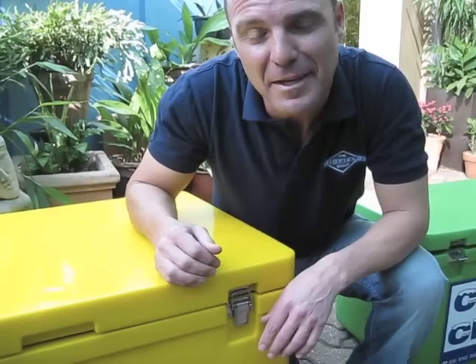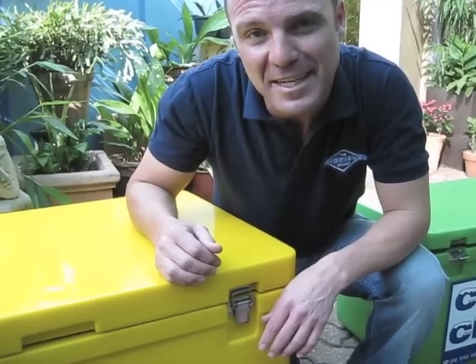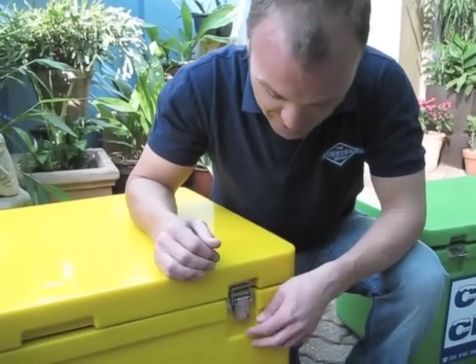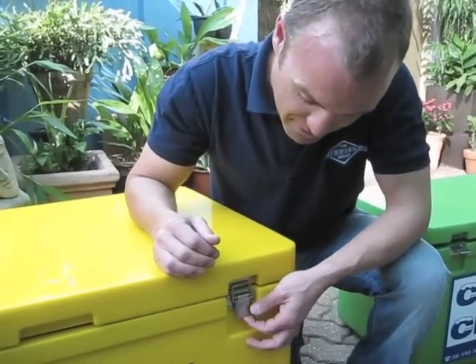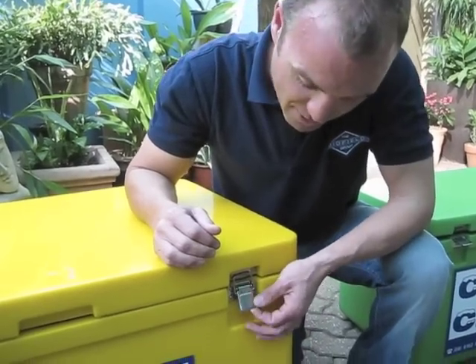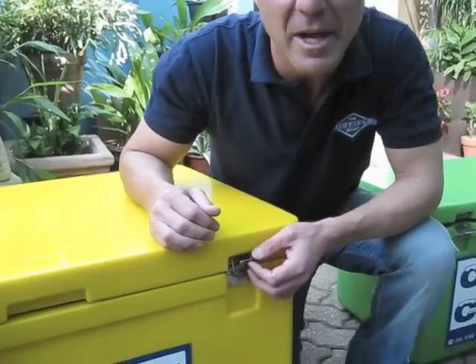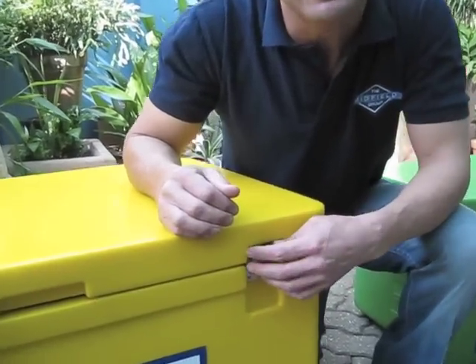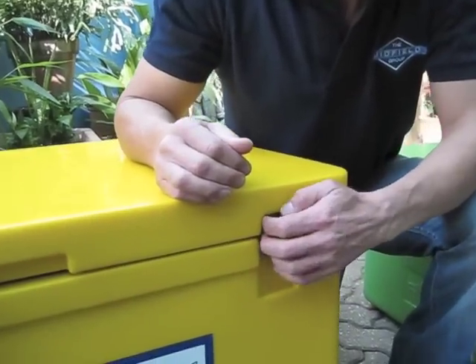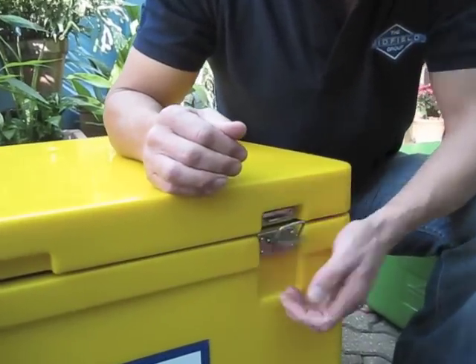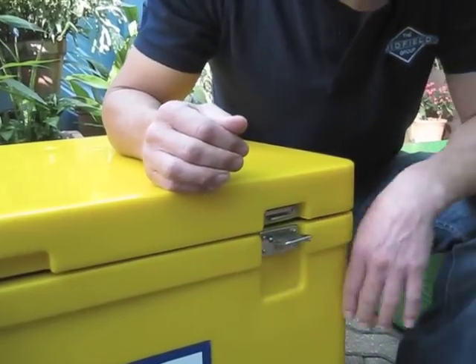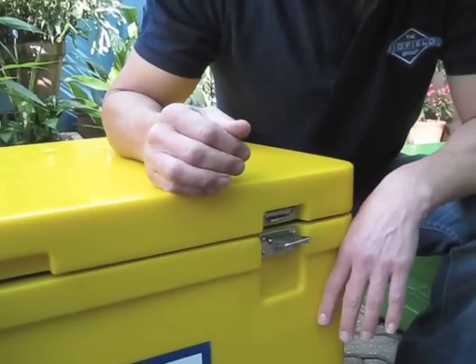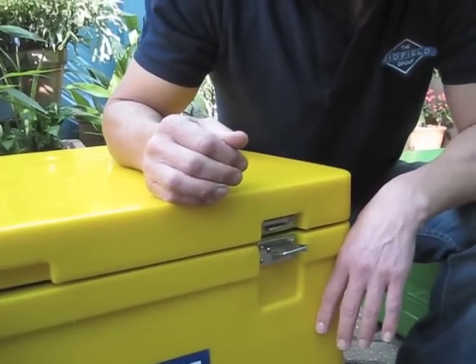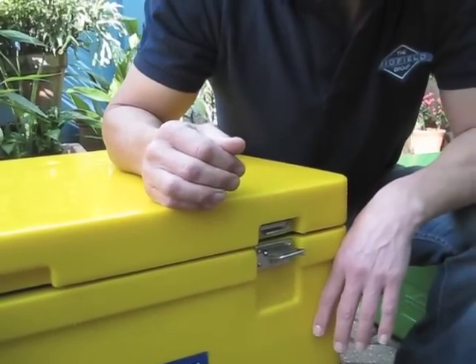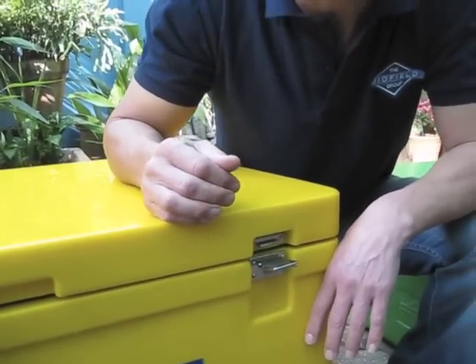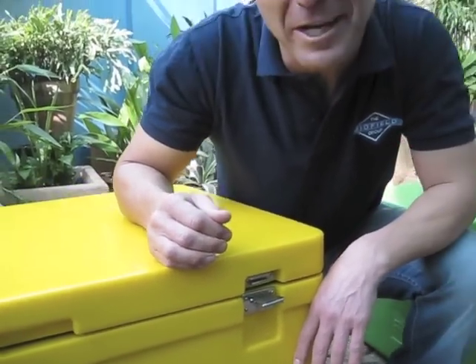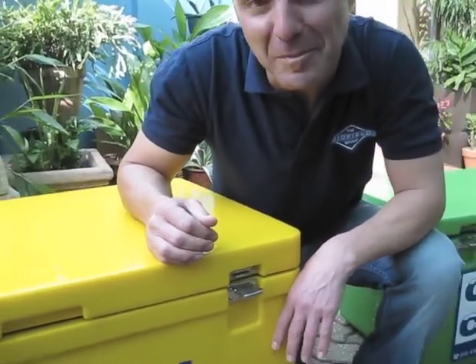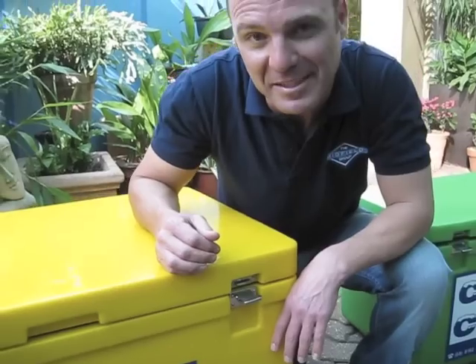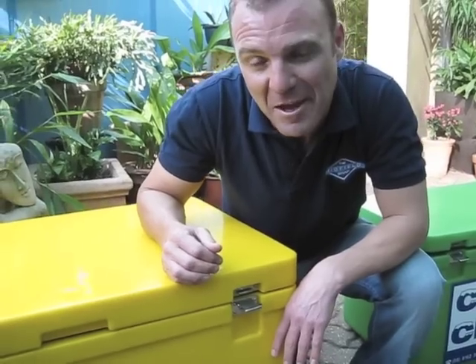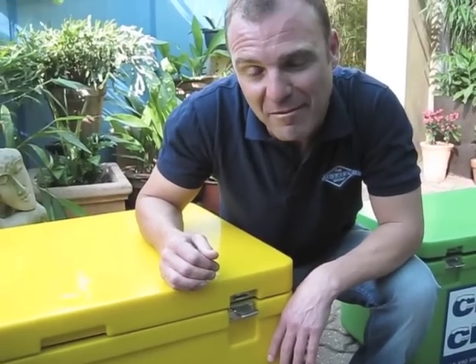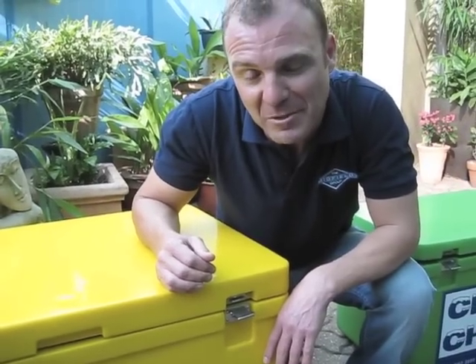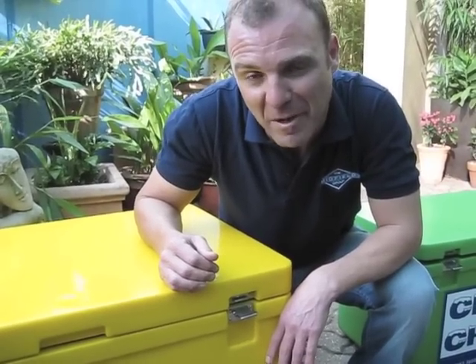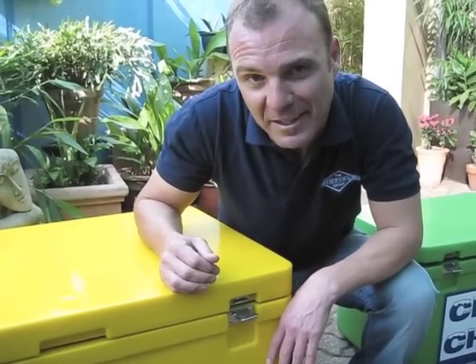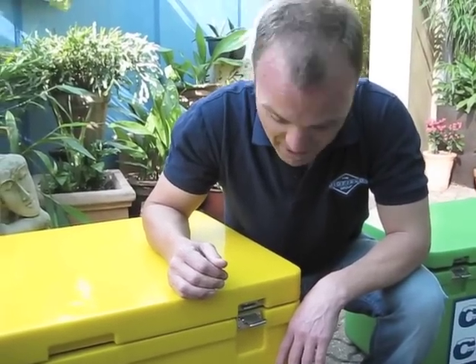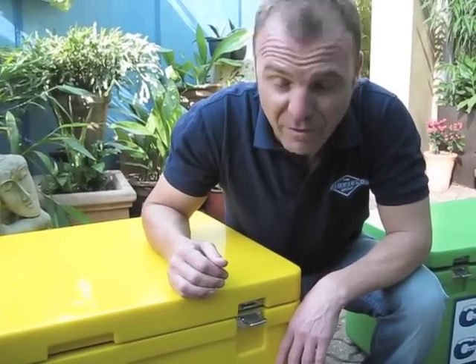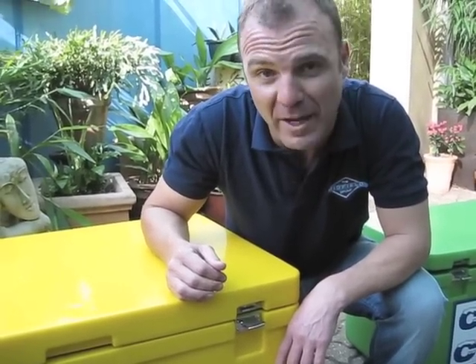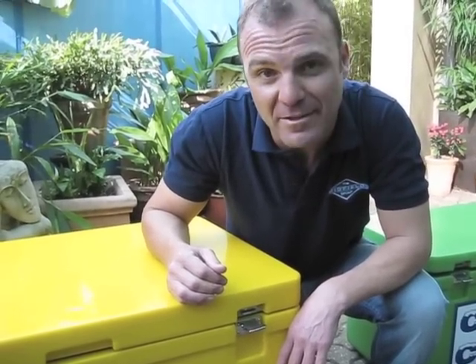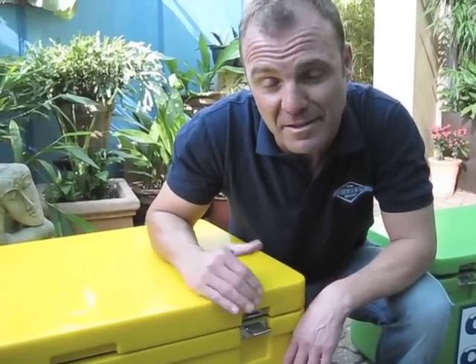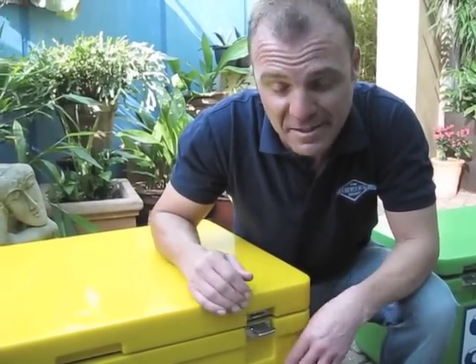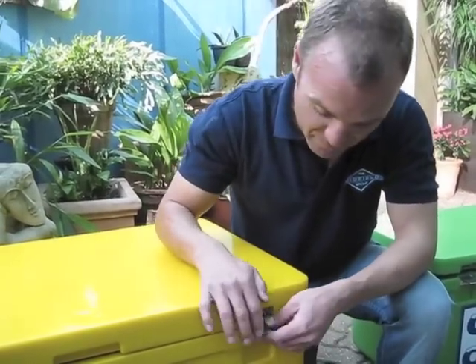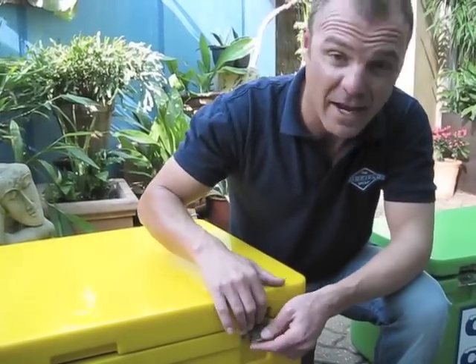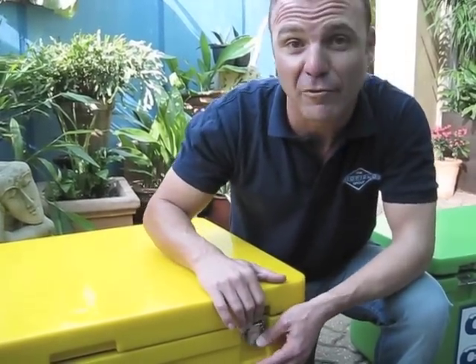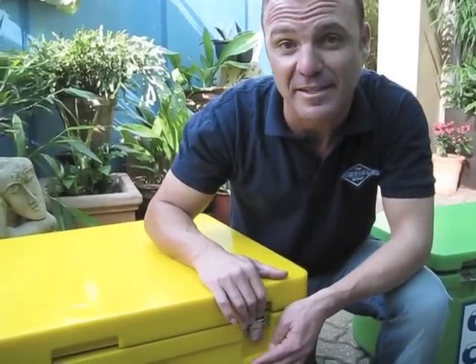Now these recessed latches are also made of stainless steel. We are an ocean-girt nation — we love the beach, we love boating — and we've thought about that. So these are stainless steel and again fully recessed.